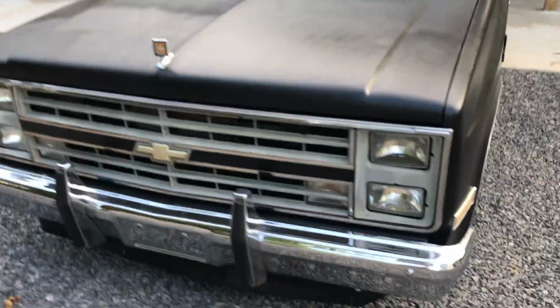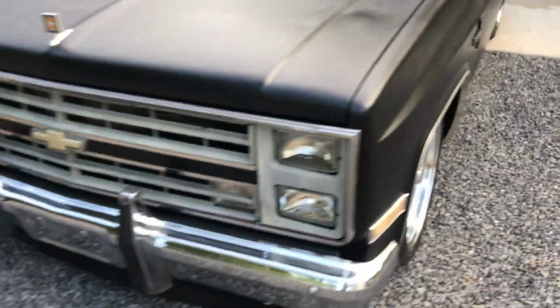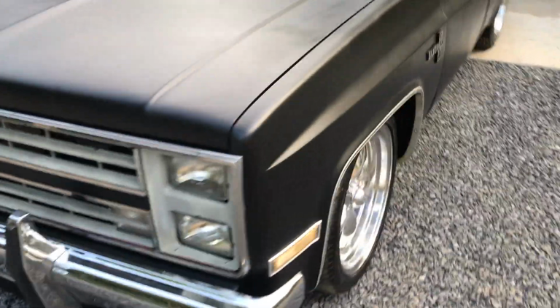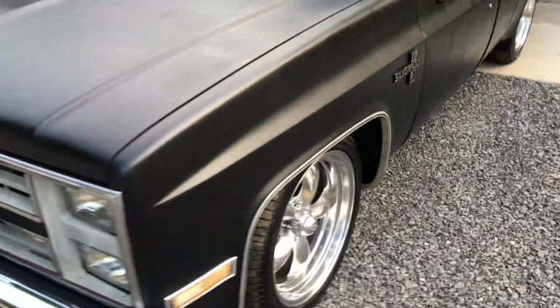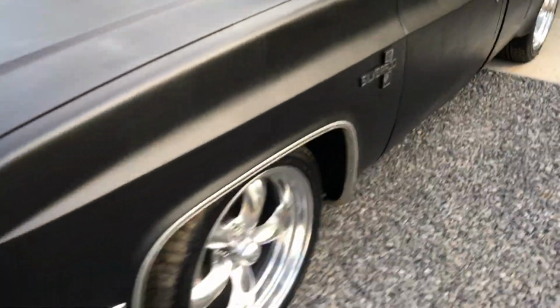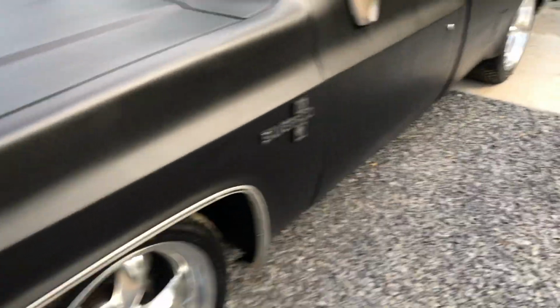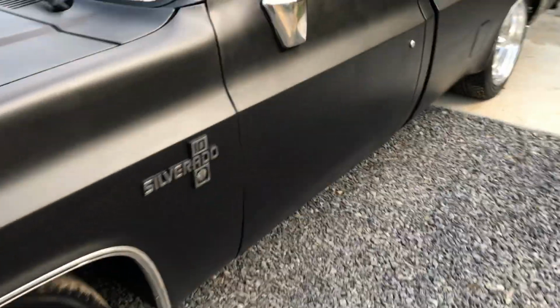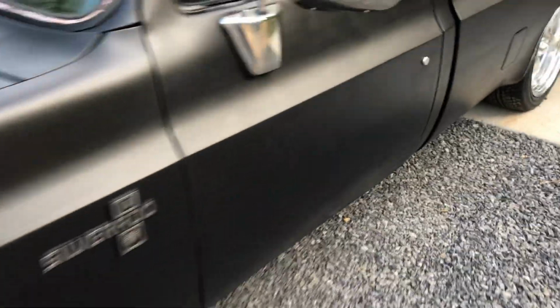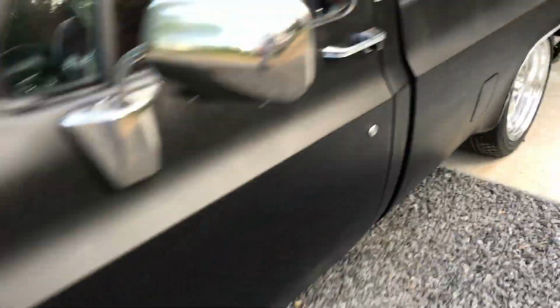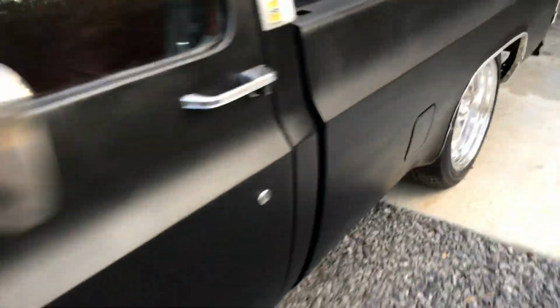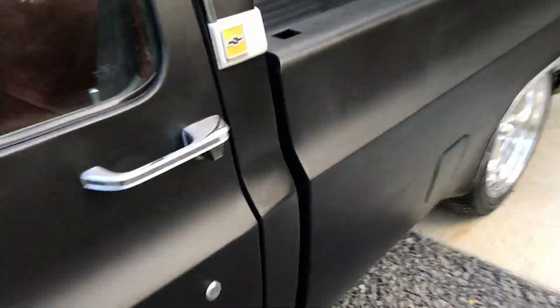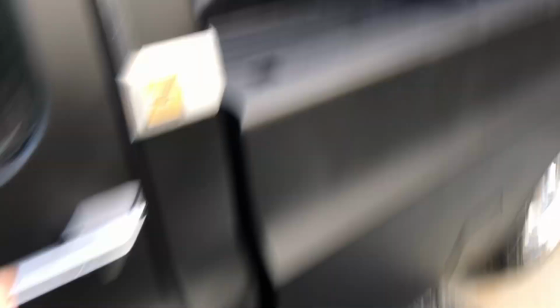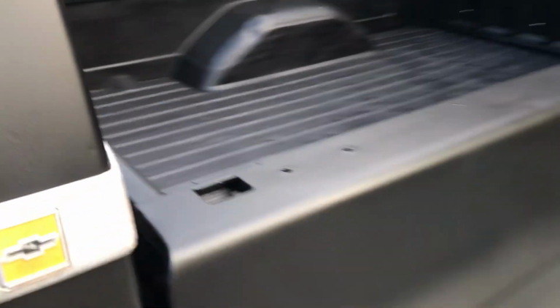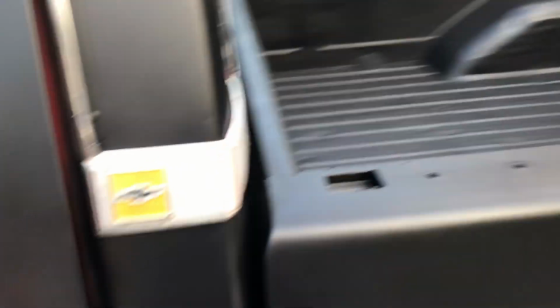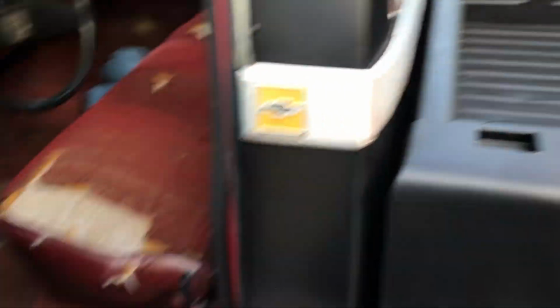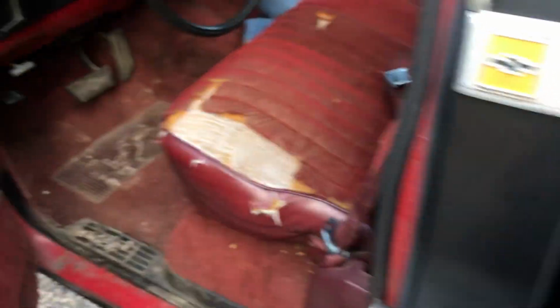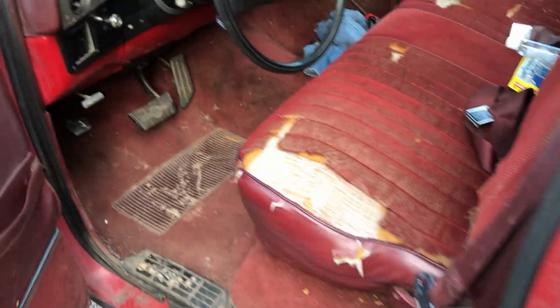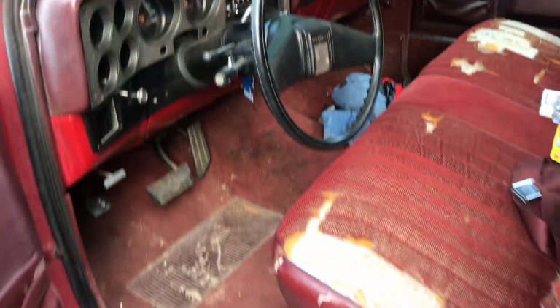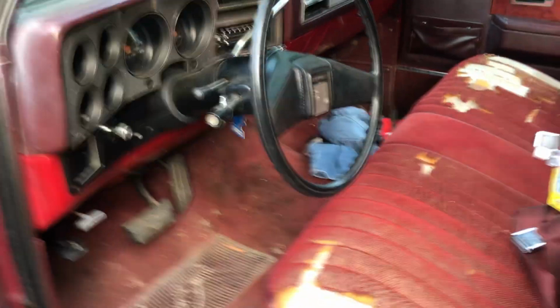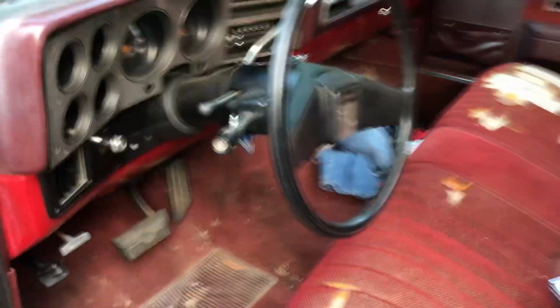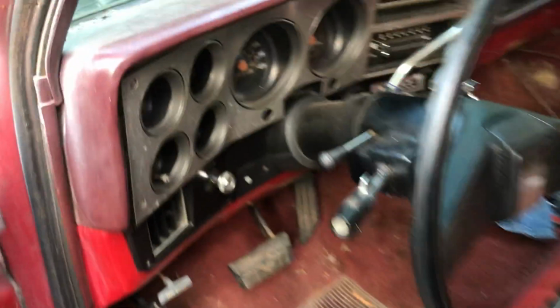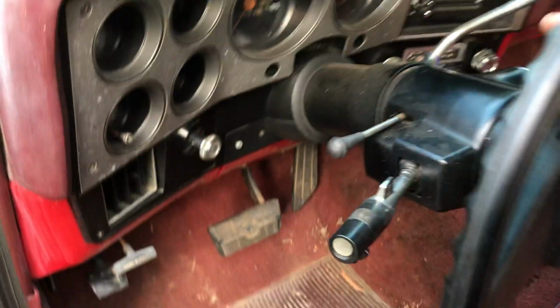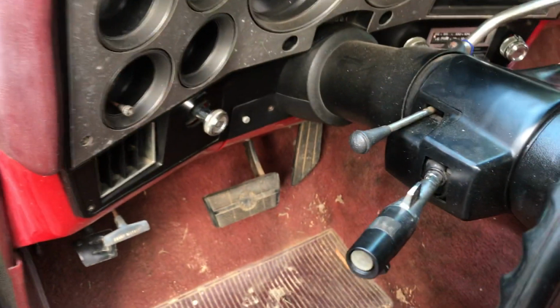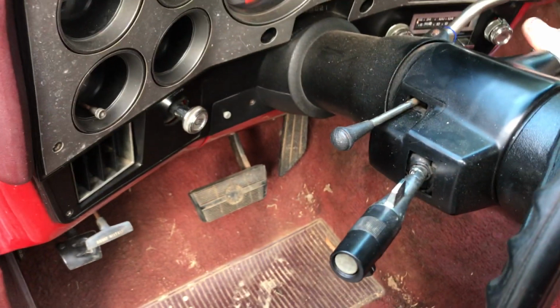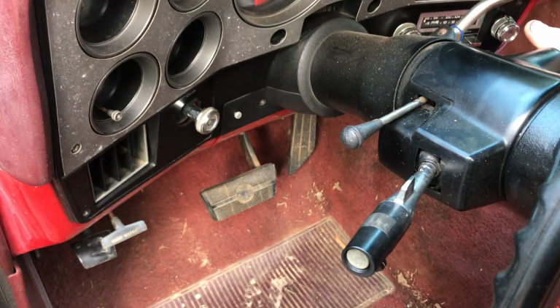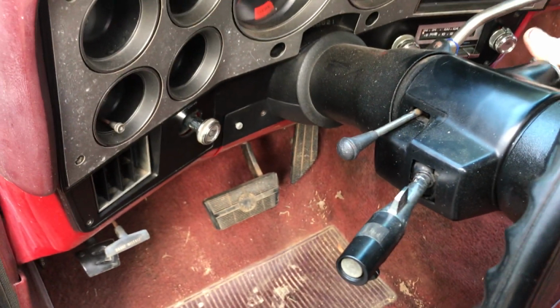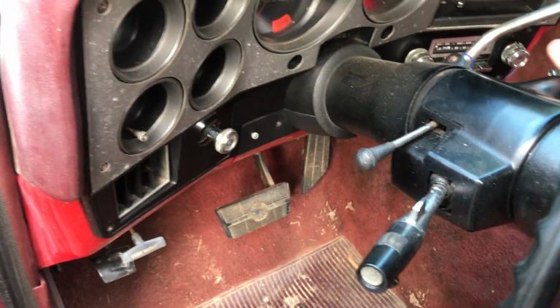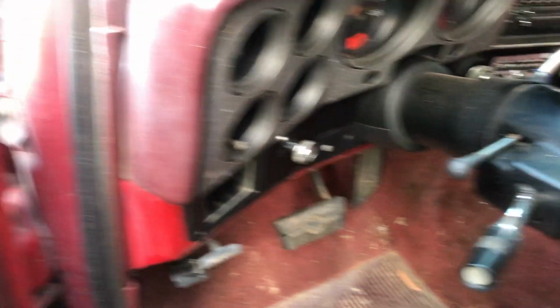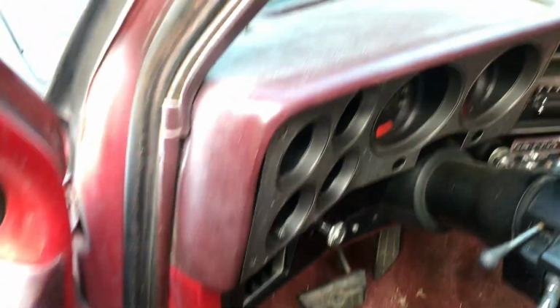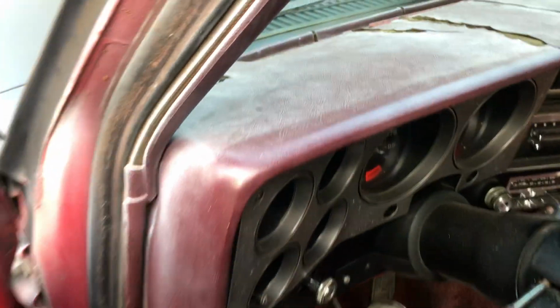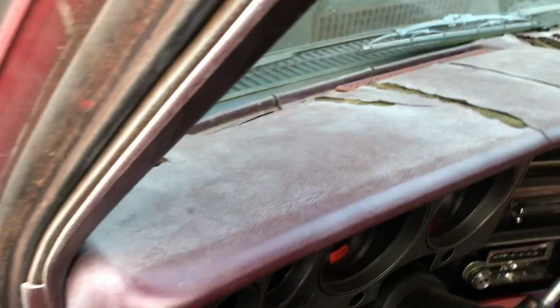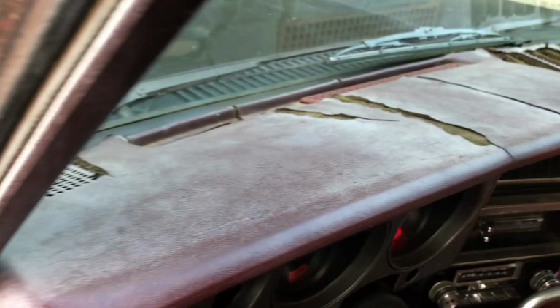Anyway, this is it. I'll start it up so you can hear these mufflers. Like I said, the inside is really dirty - I've got to clean all this up. I might put a seat cover on it, I don't know yet.